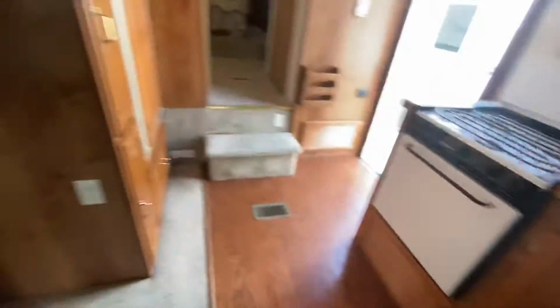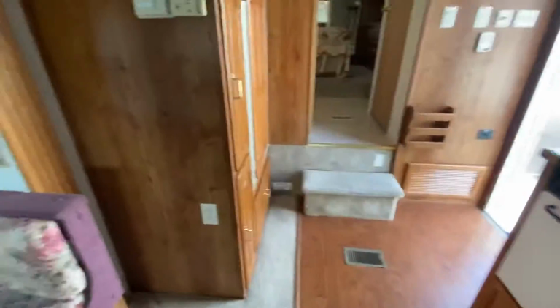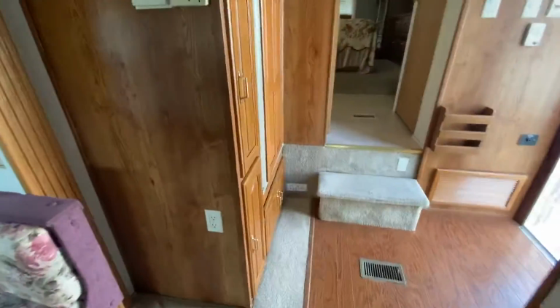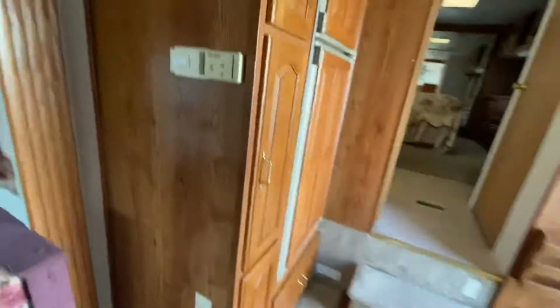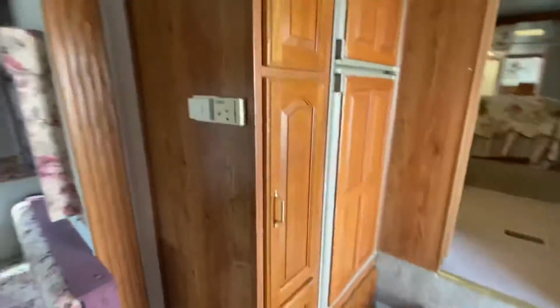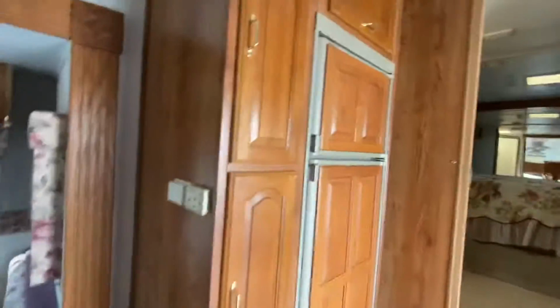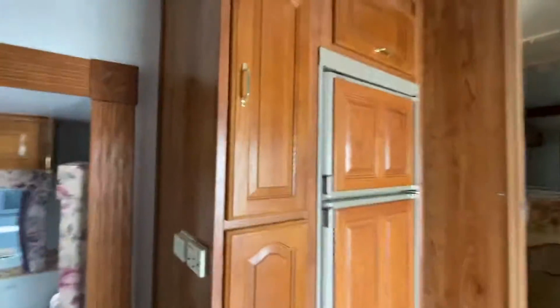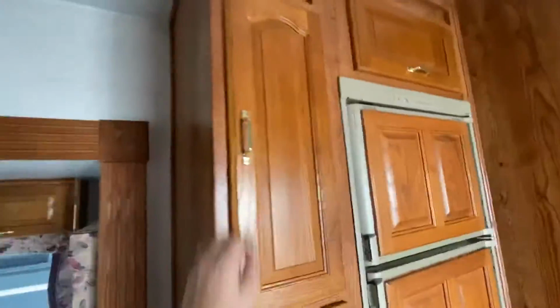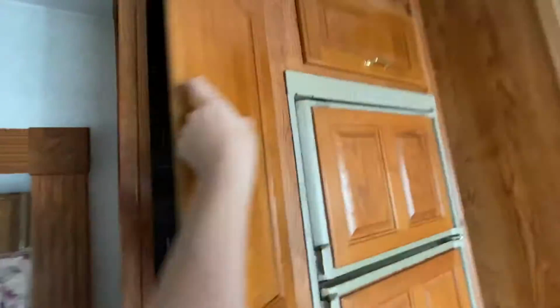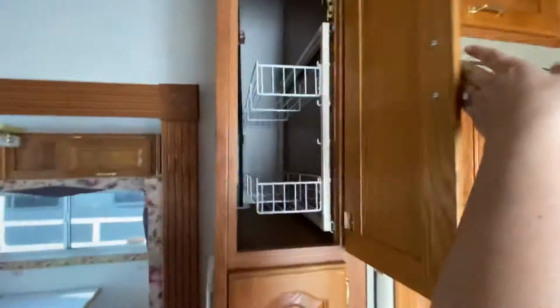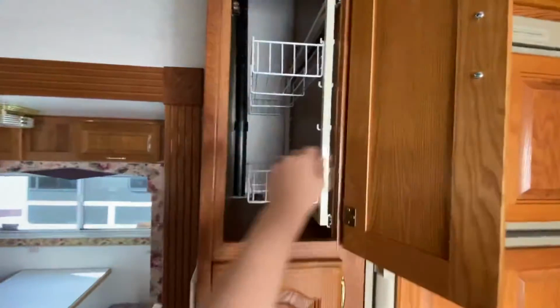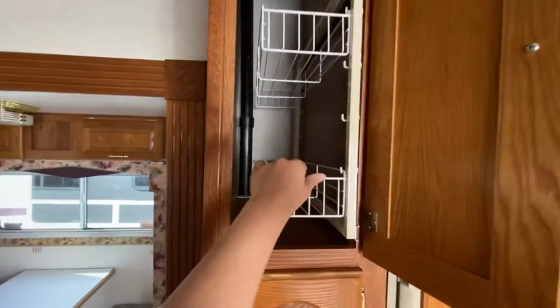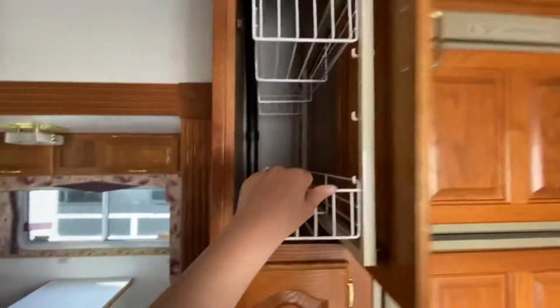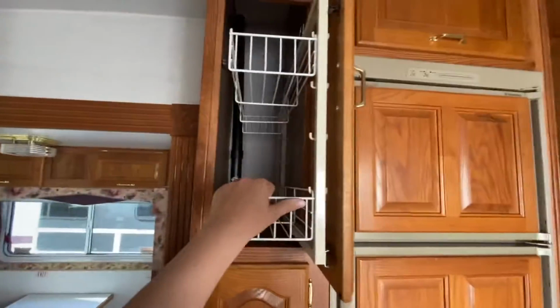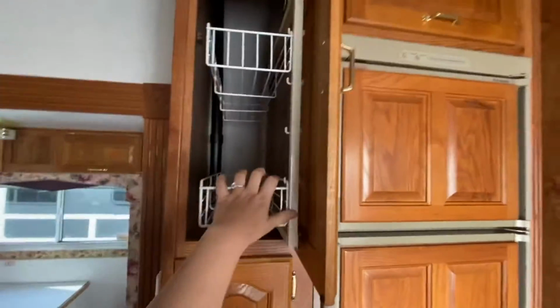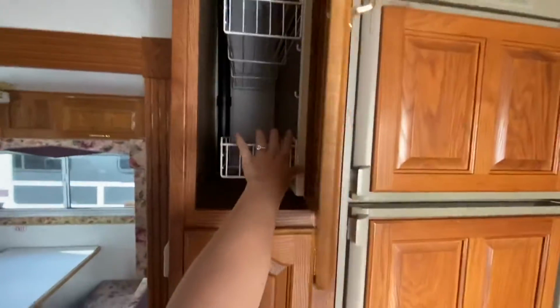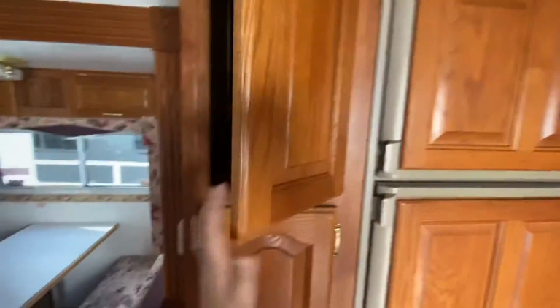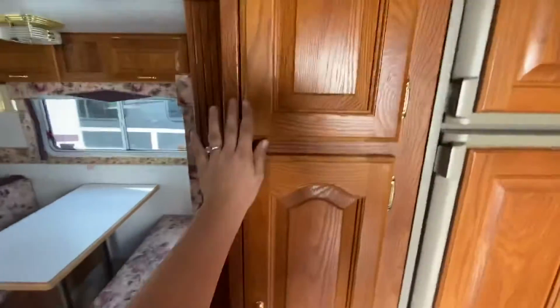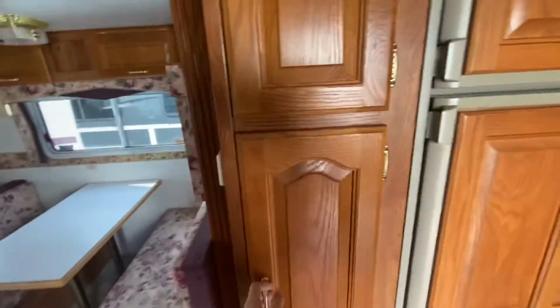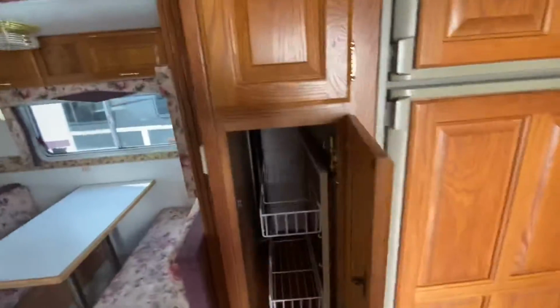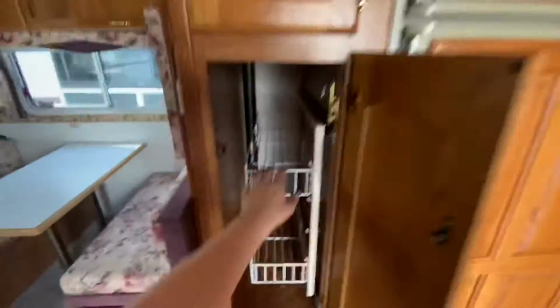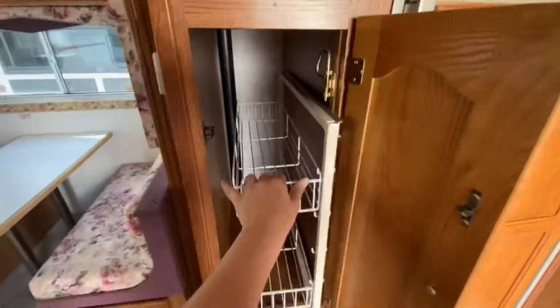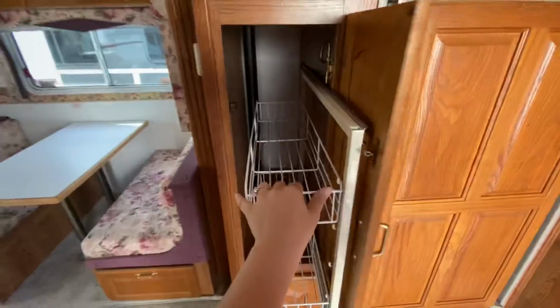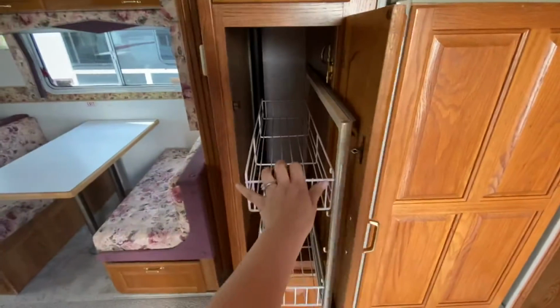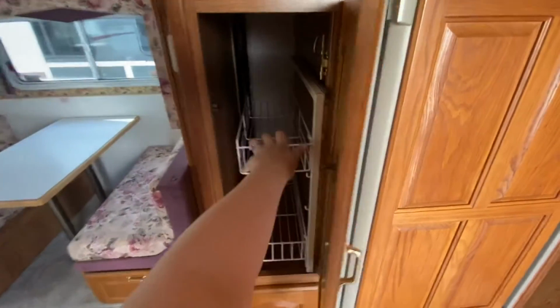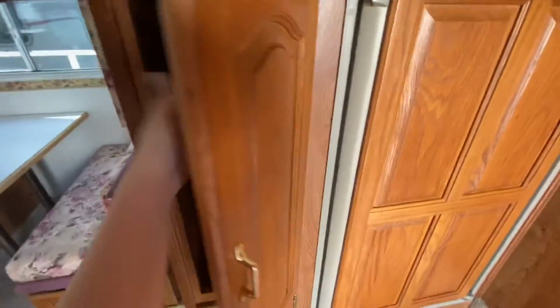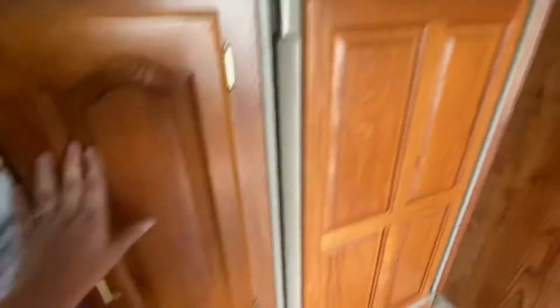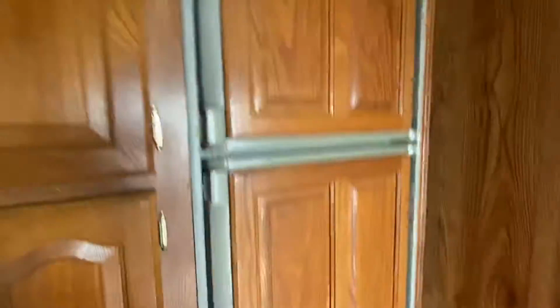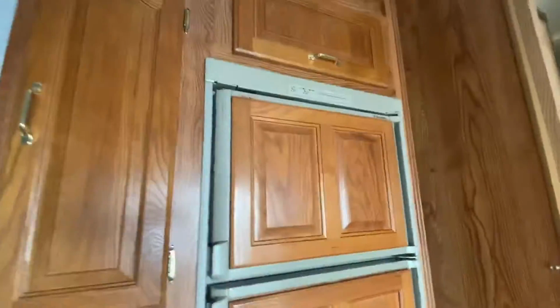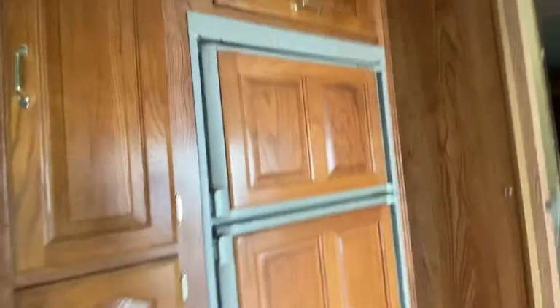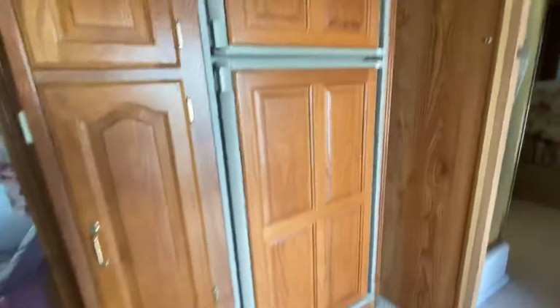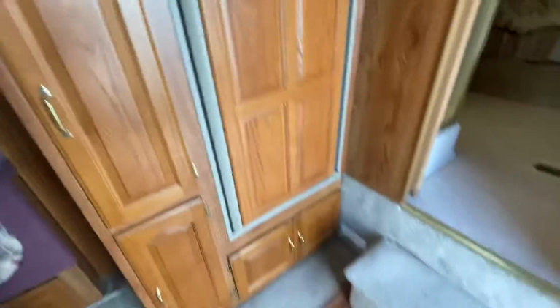Then as you come this way, you have even more storage here with the slide-out racks, for all your kitchen spices or whatever you need. You have your refrigerator here.